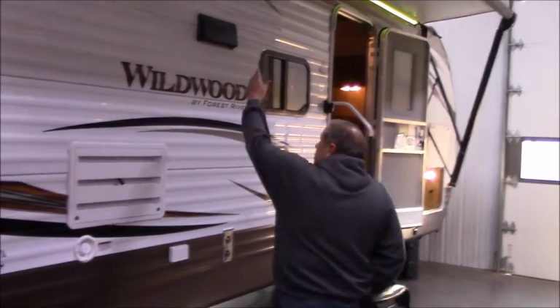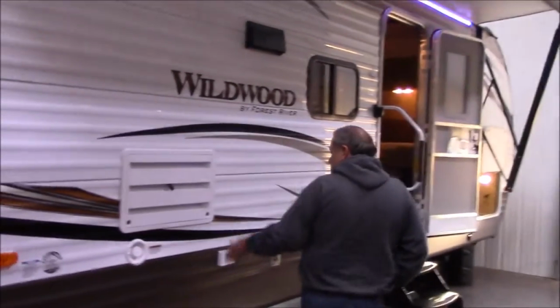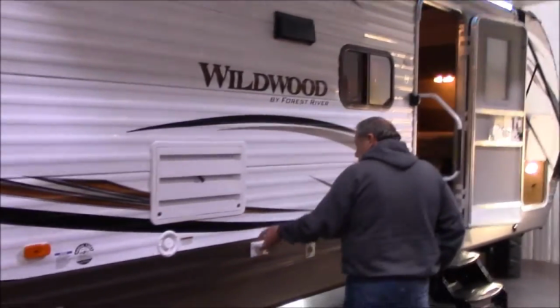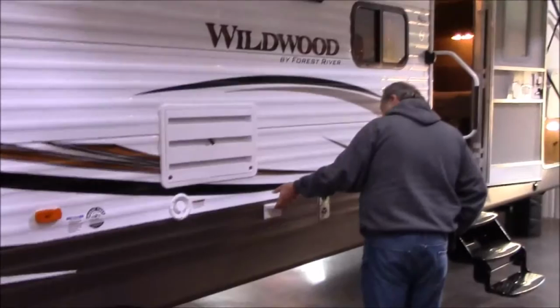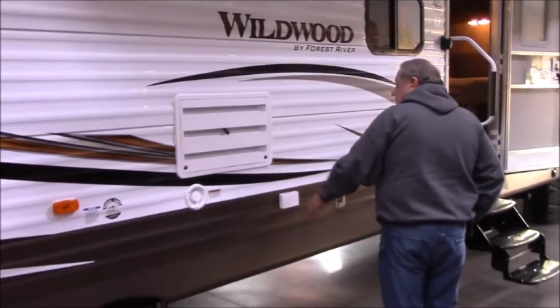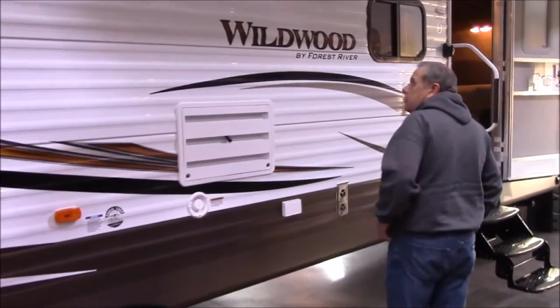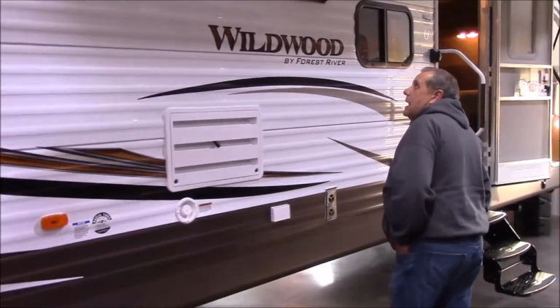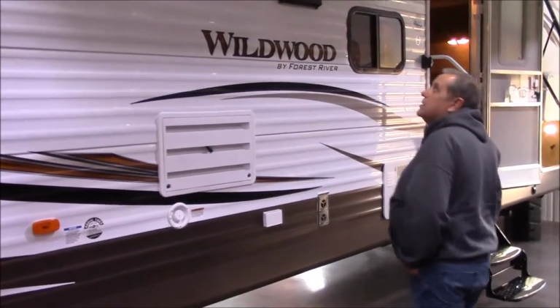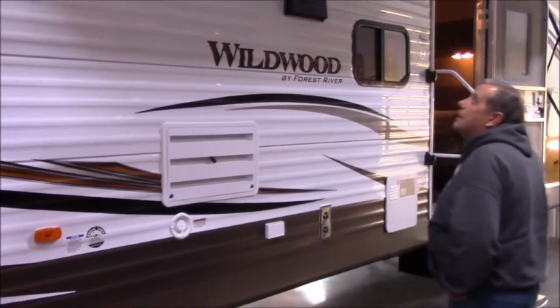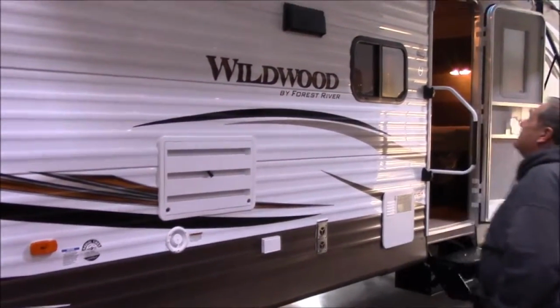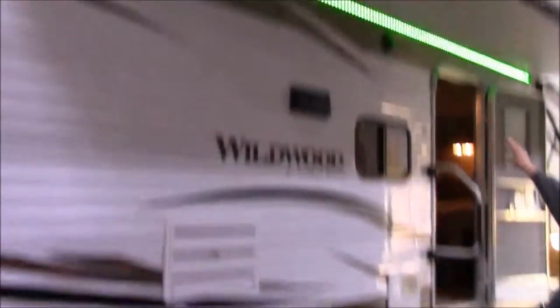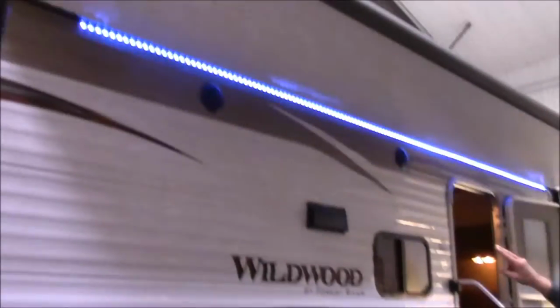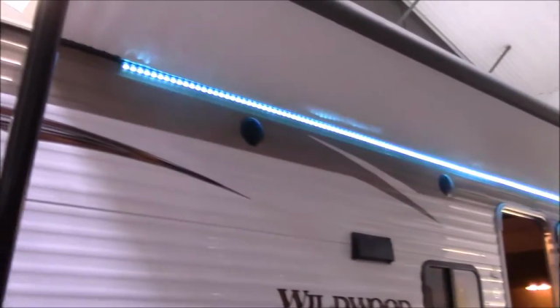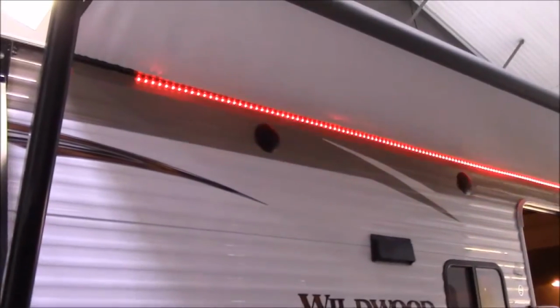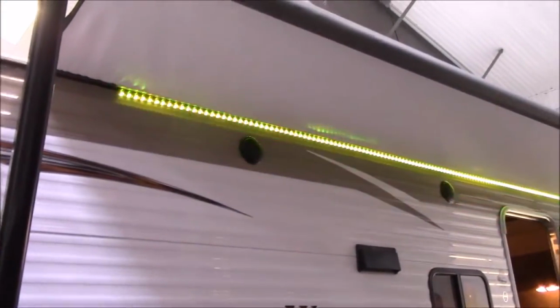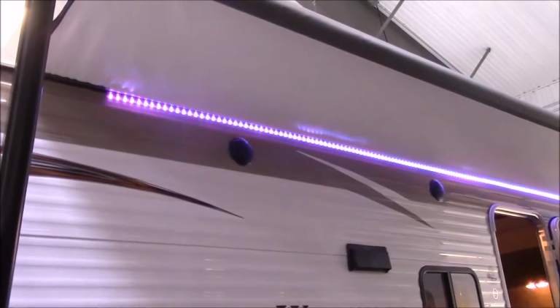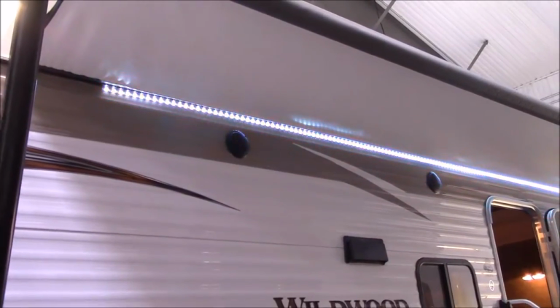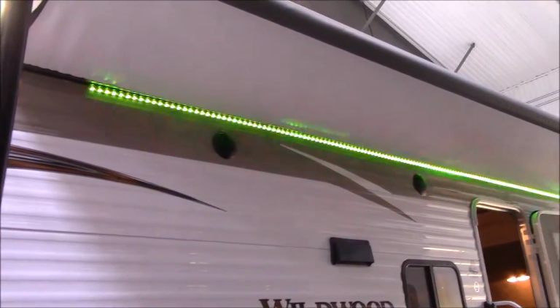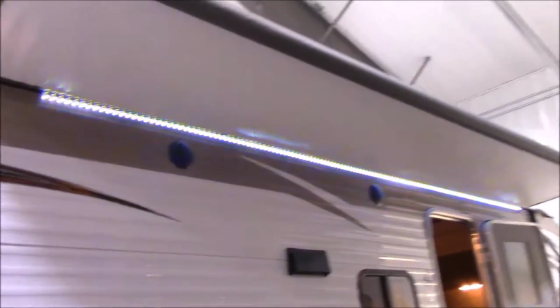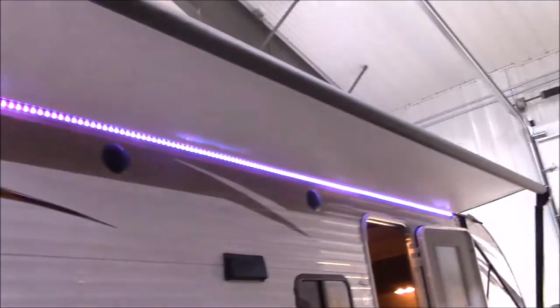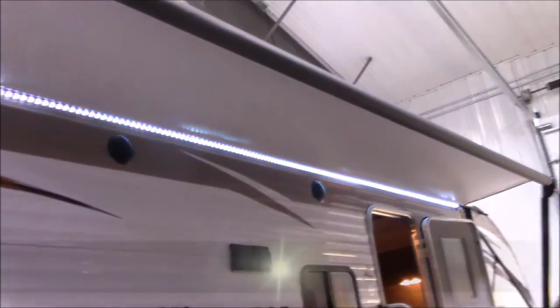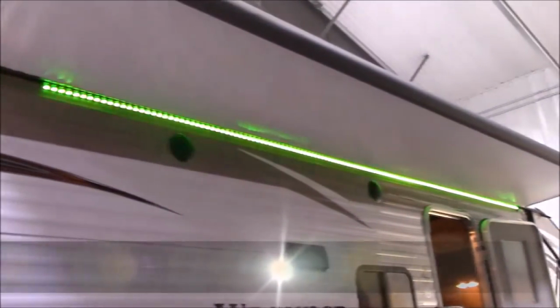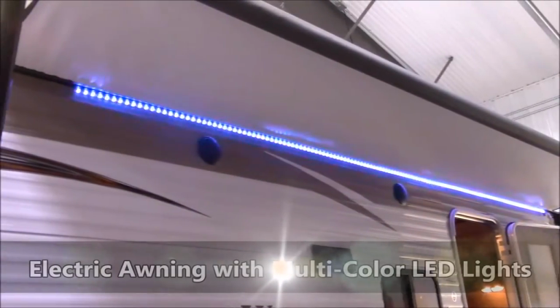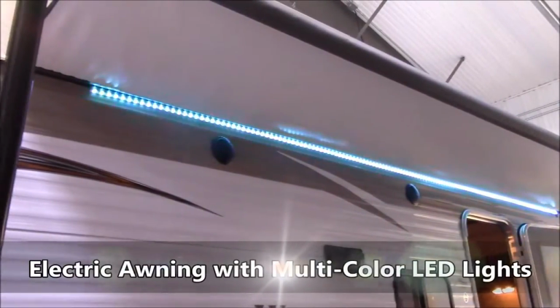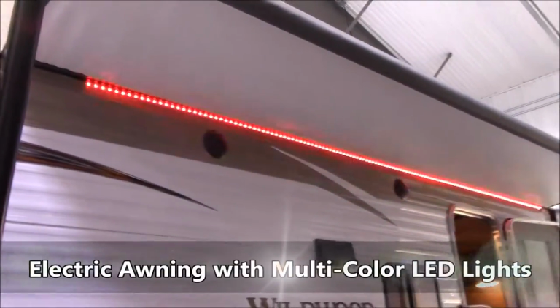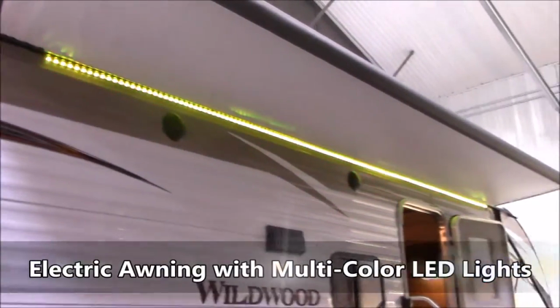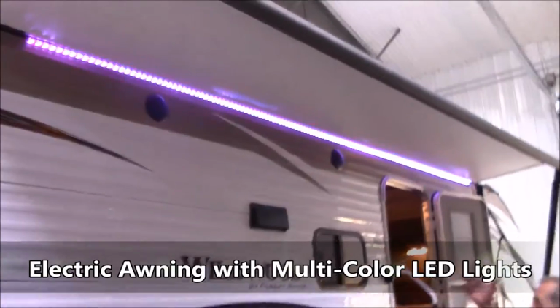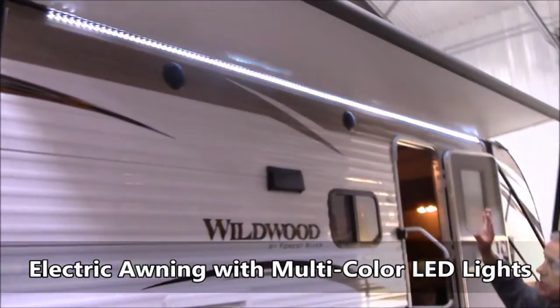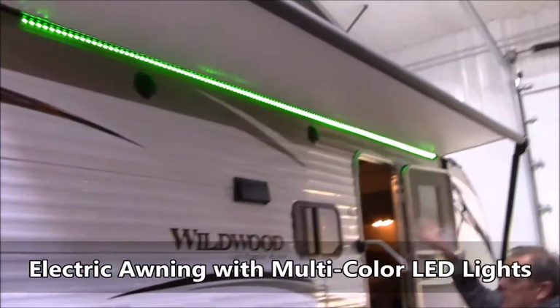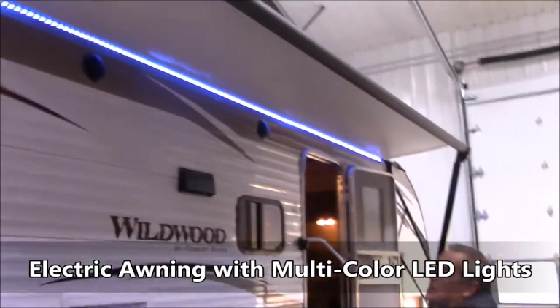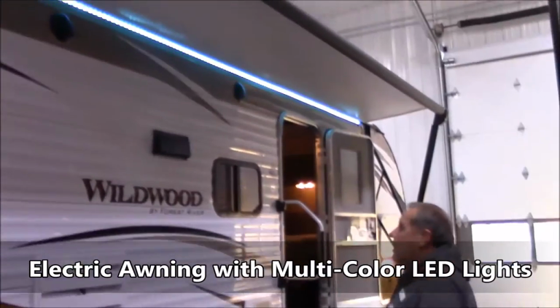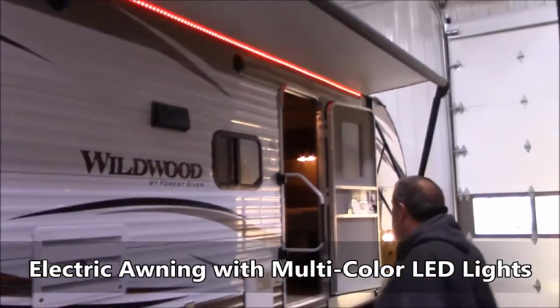Vent hood out here — exhaust. You've got a couple of 110 outlets. Two marine-grade outside stereo speakers. Check out them lights — changing colors, you can put them on one solid color if you want.